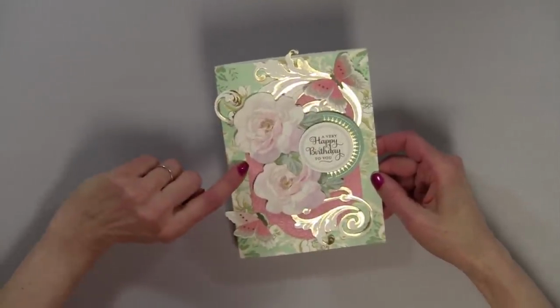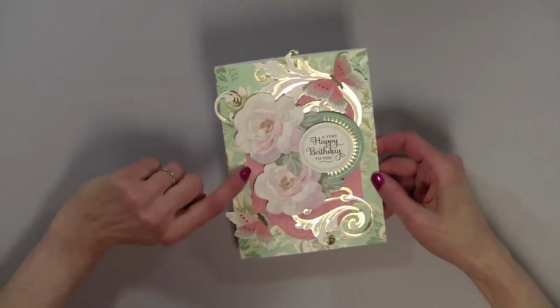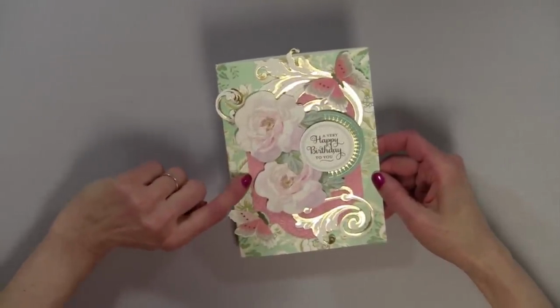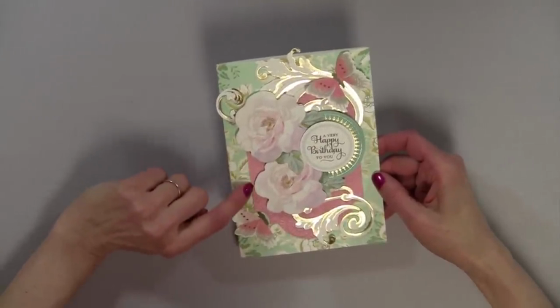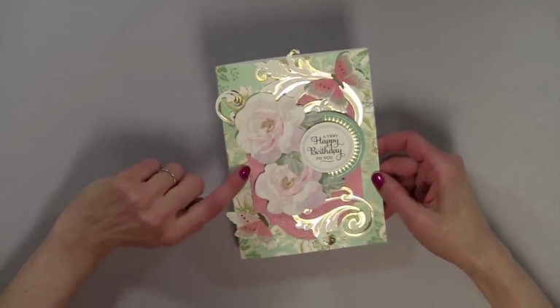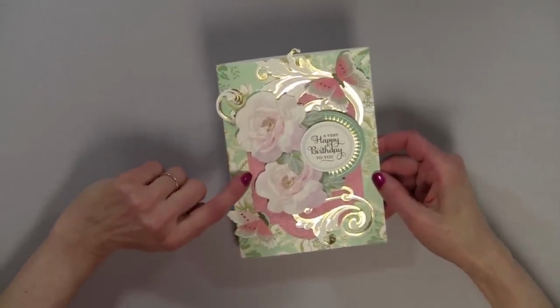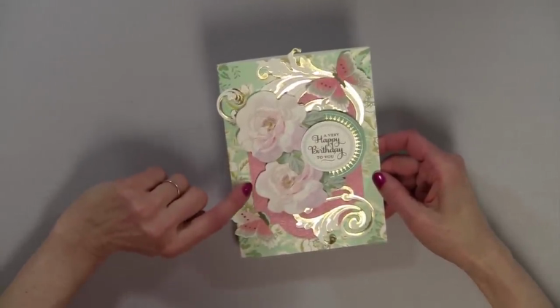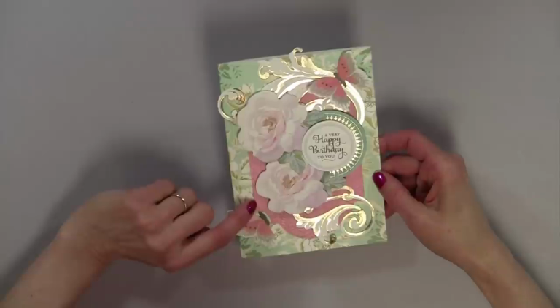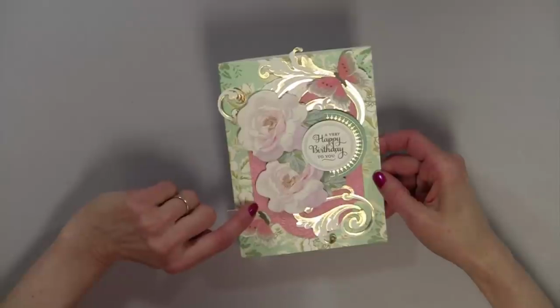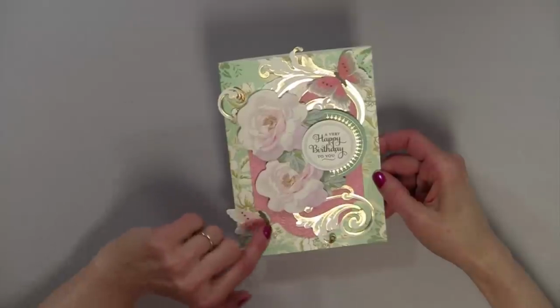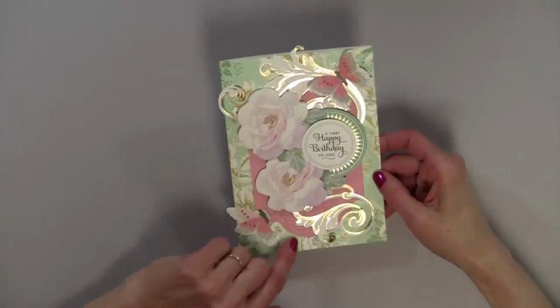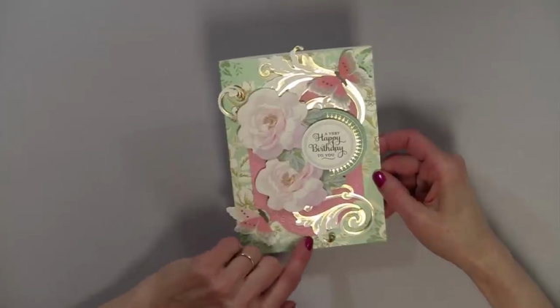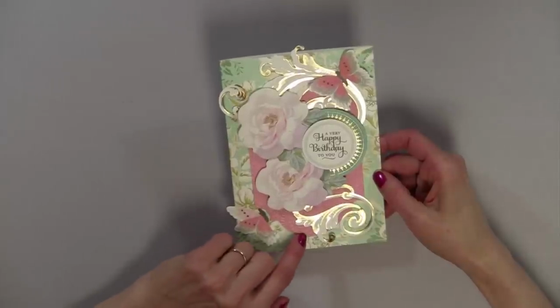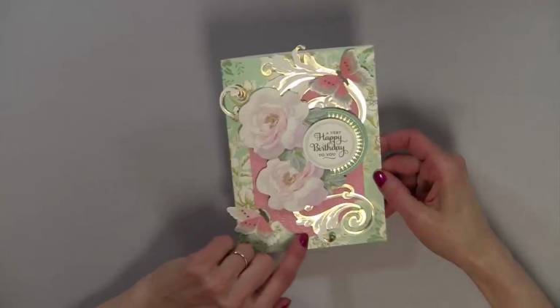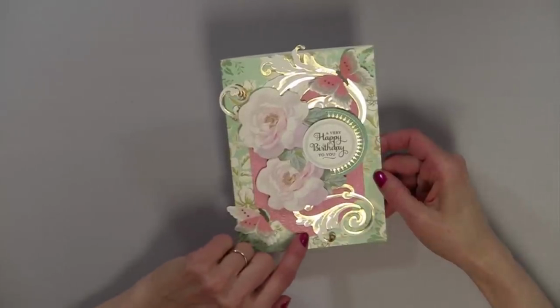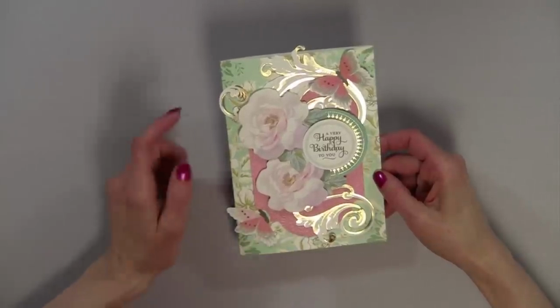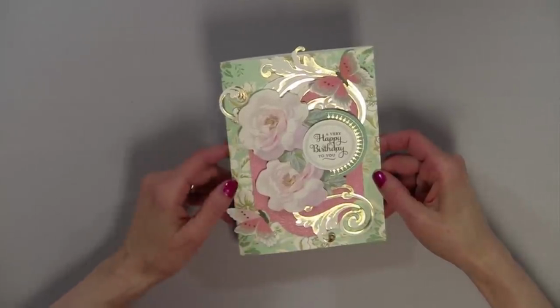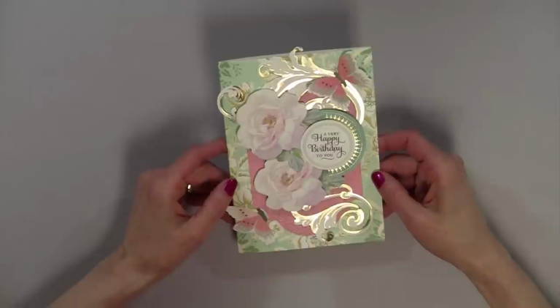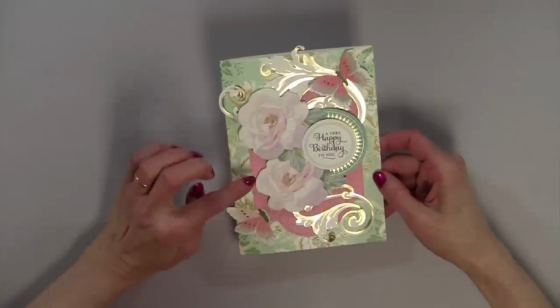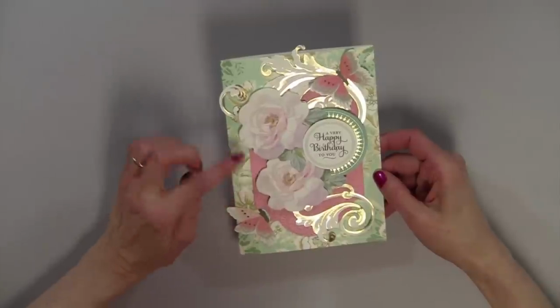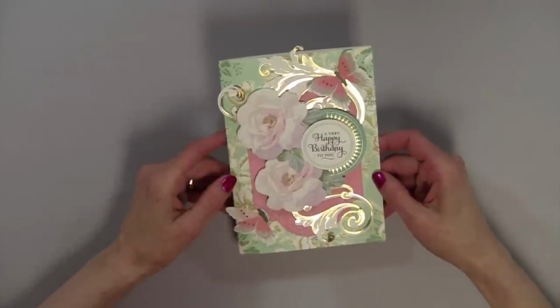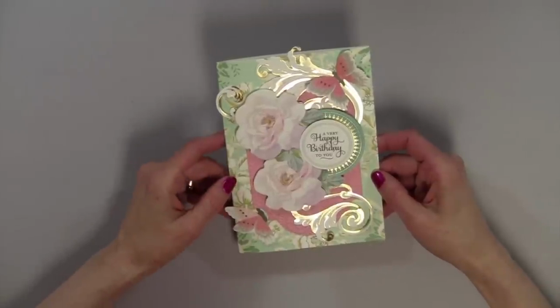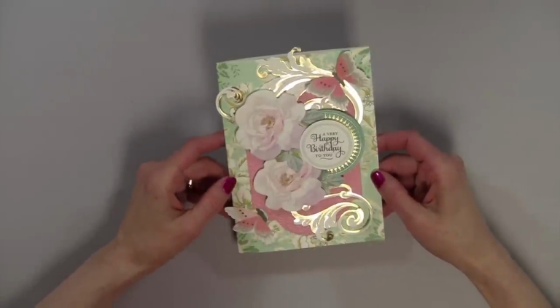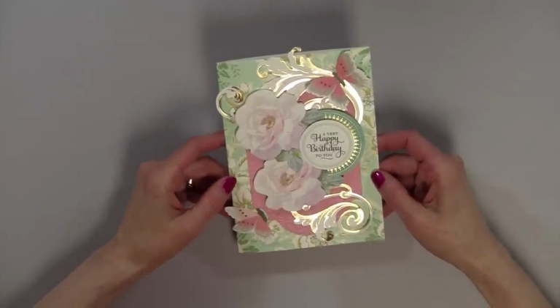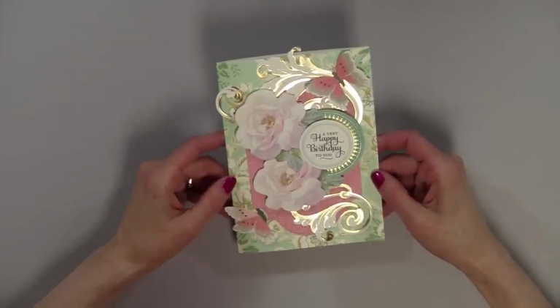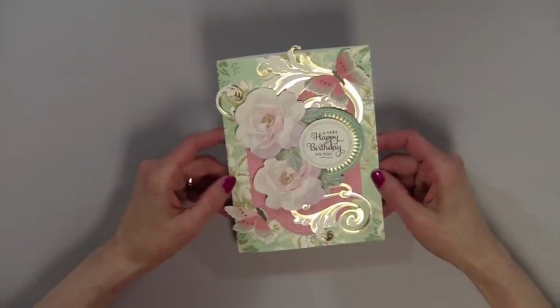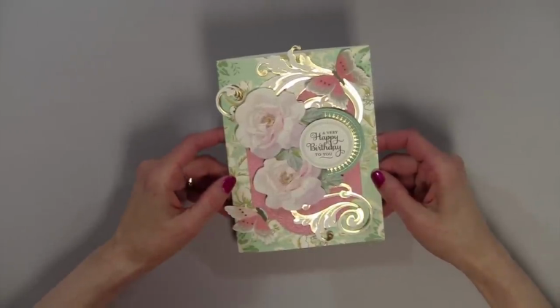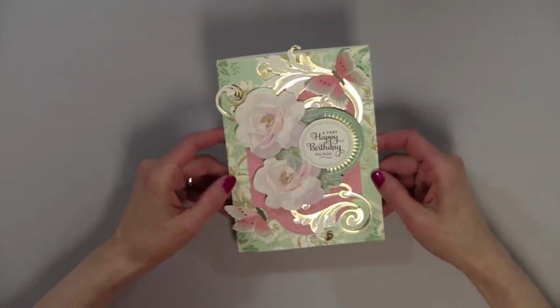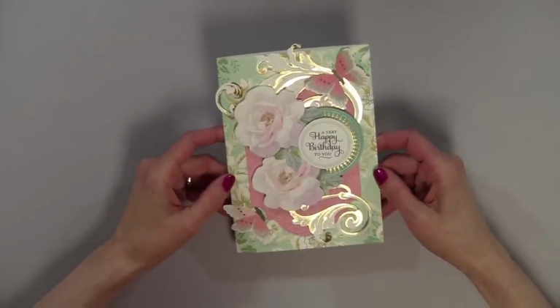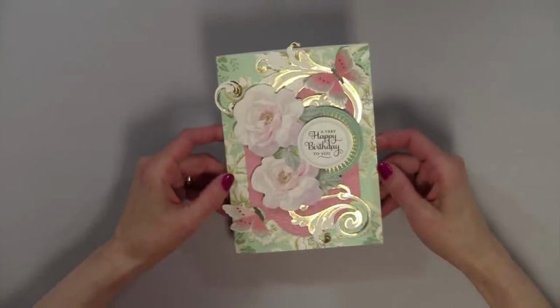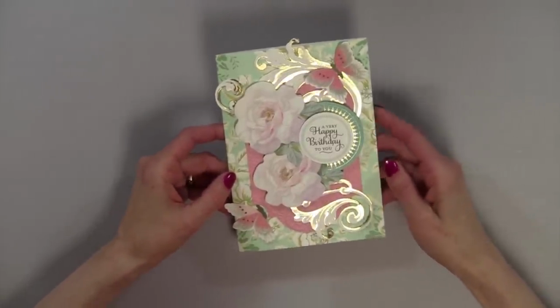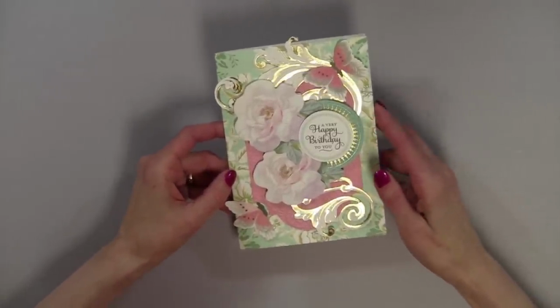This particular piece of card stock was cut from some of the other card stock, and all I did was emboss it using the Eleanor Lace Embossing Folder from the Lace Trimming Collection that I also purchased from HSN.